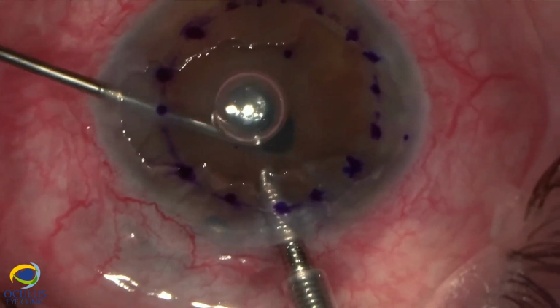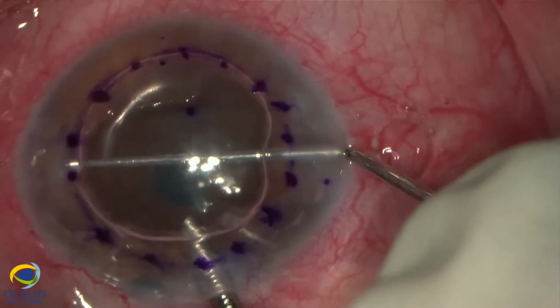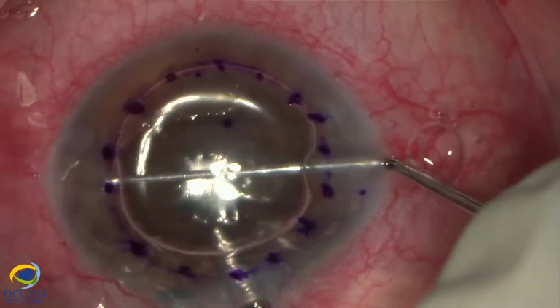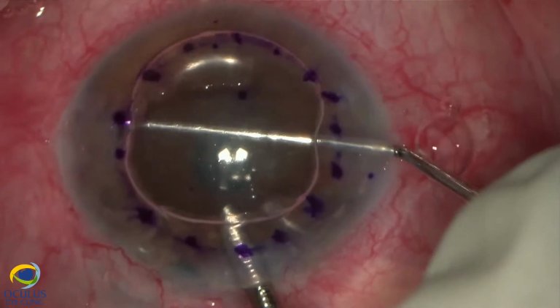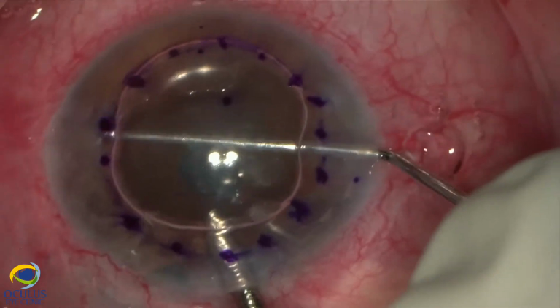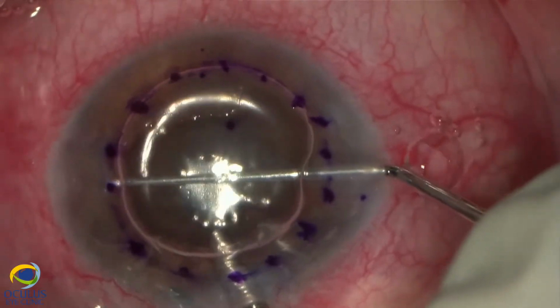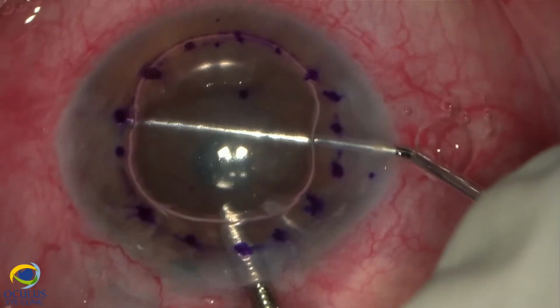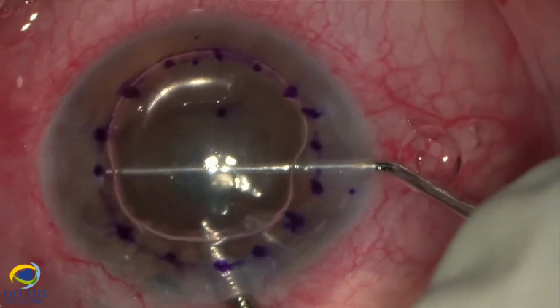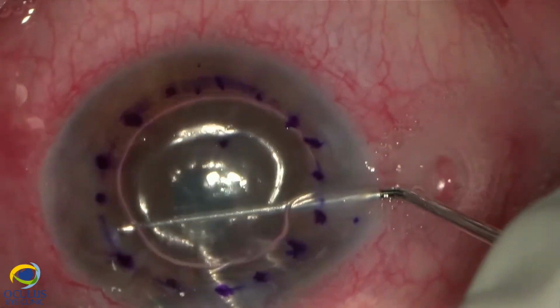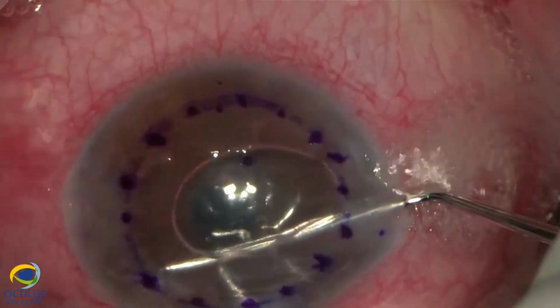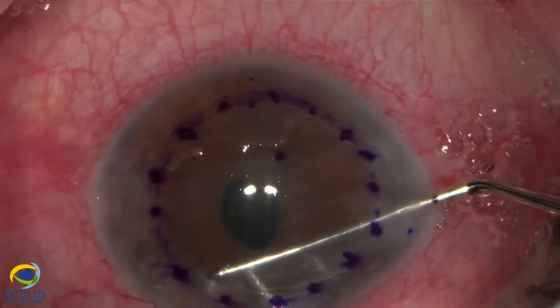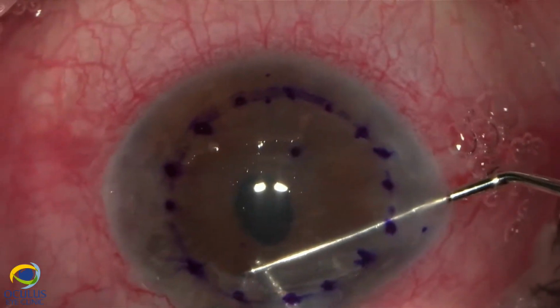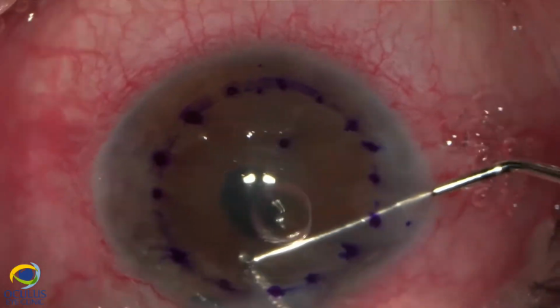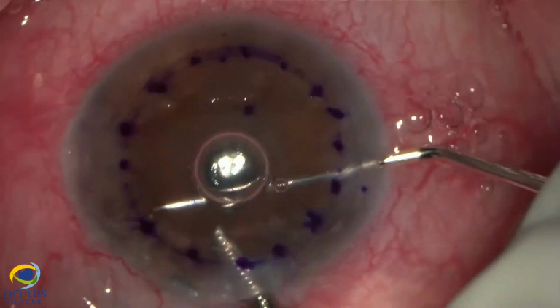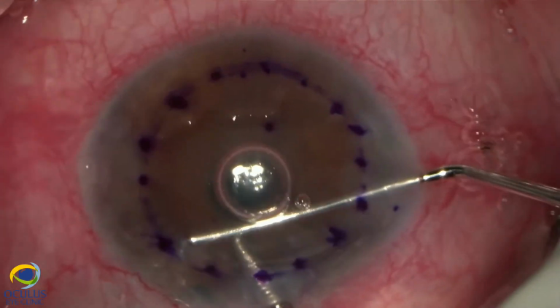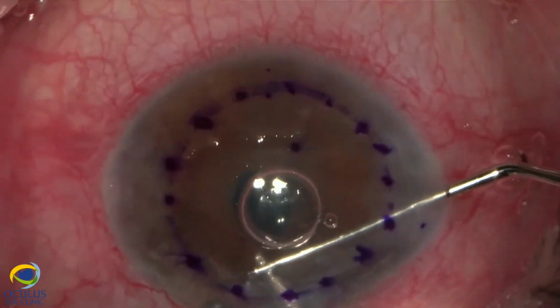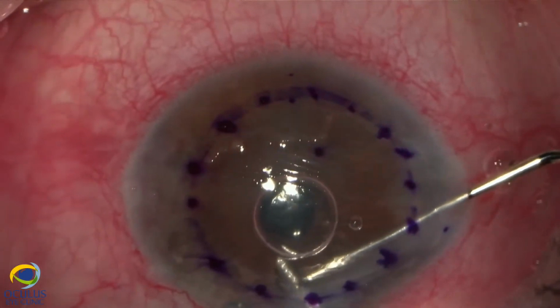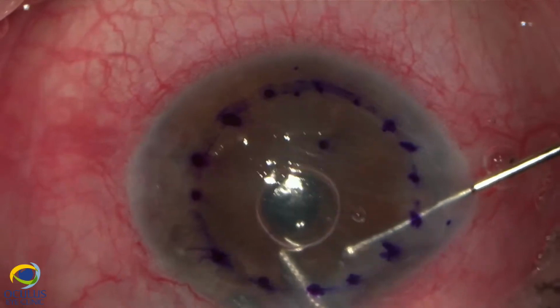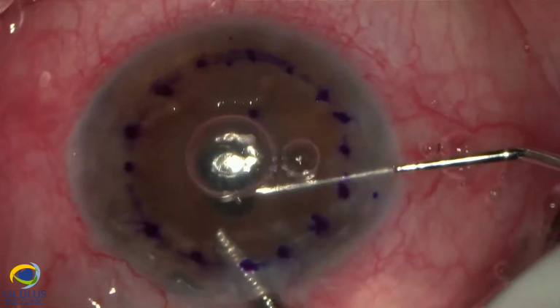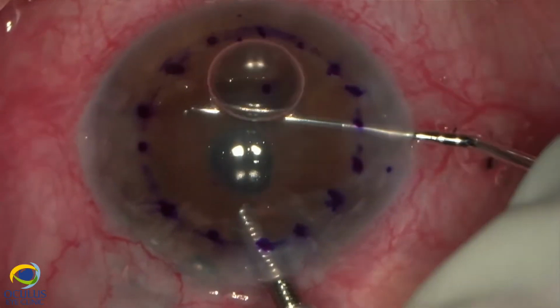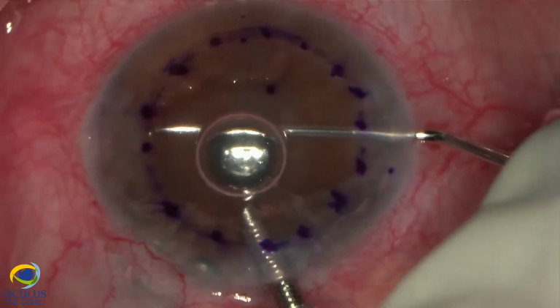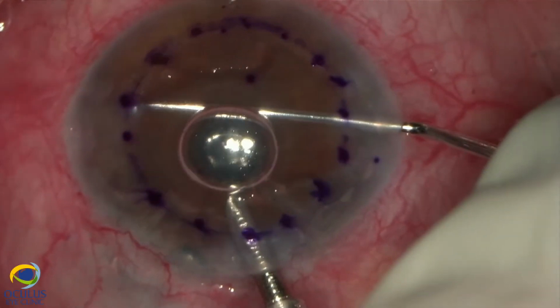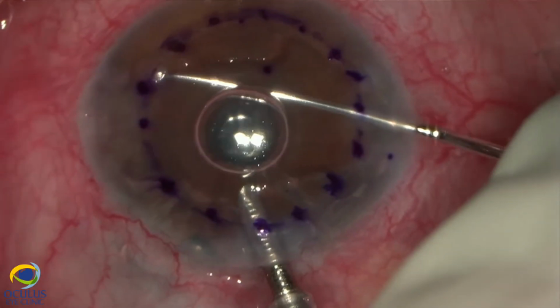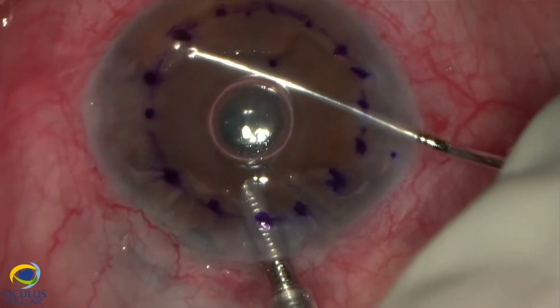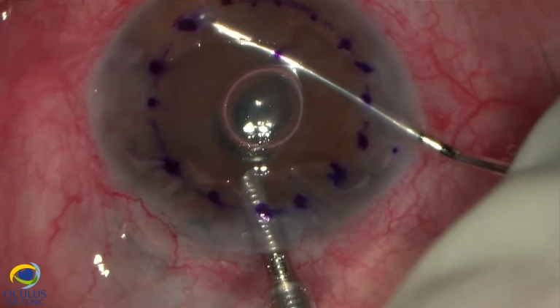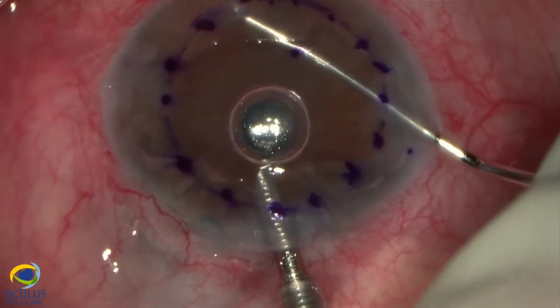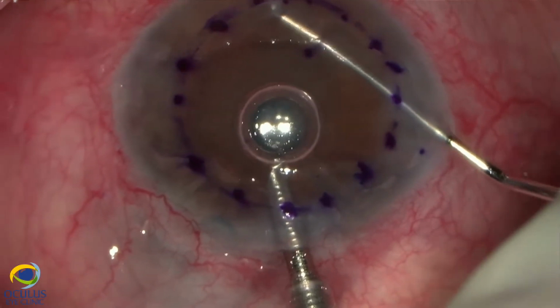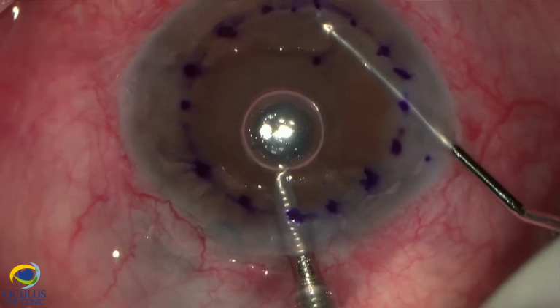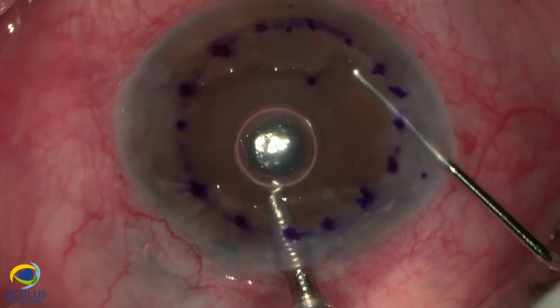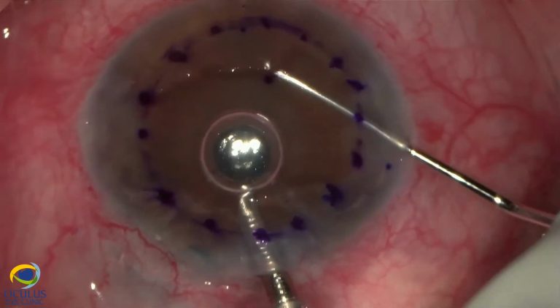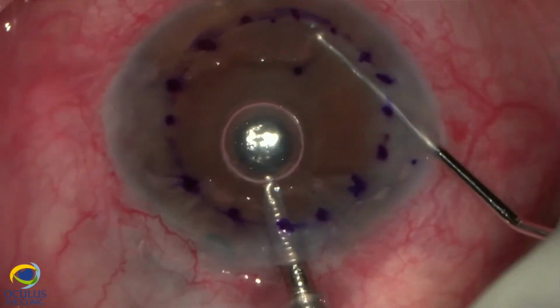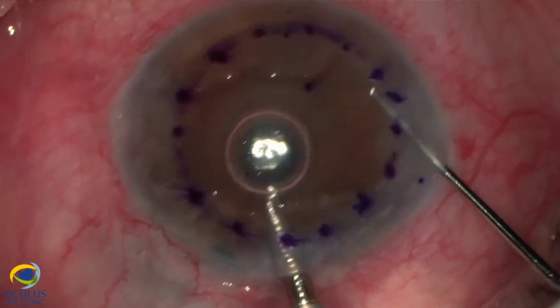Now the angle is completely open. We proceed to the next step: under air, we begin performing the descemetorhexis using a reverse Sinsky hook.